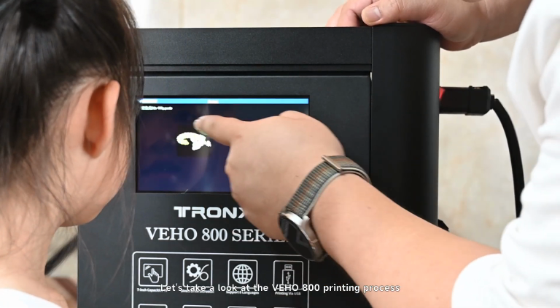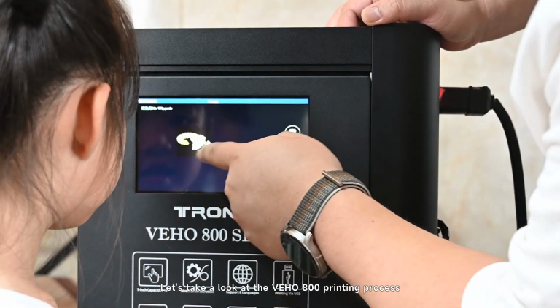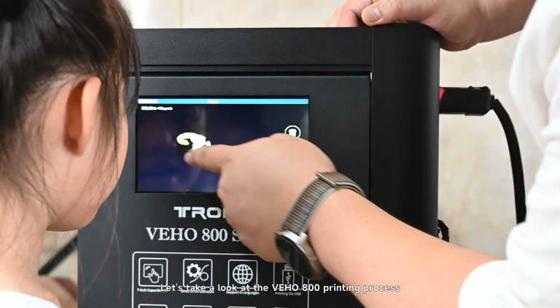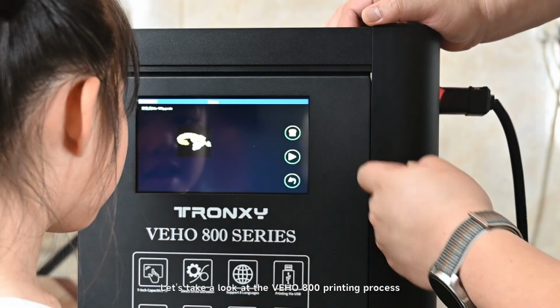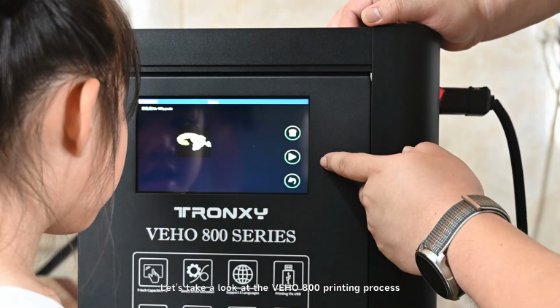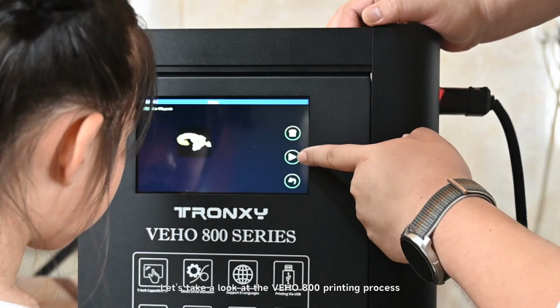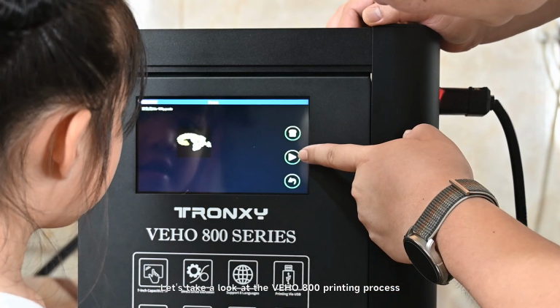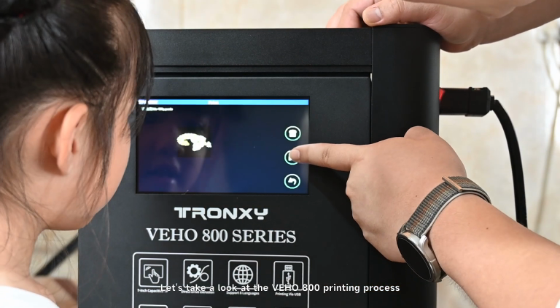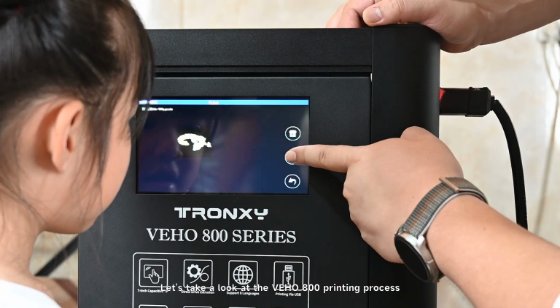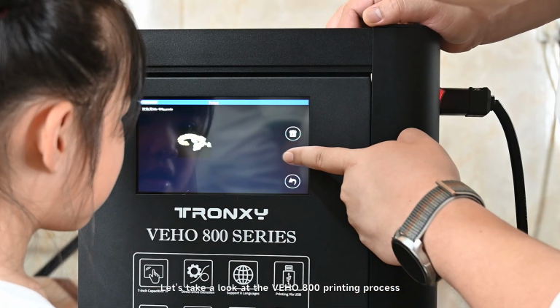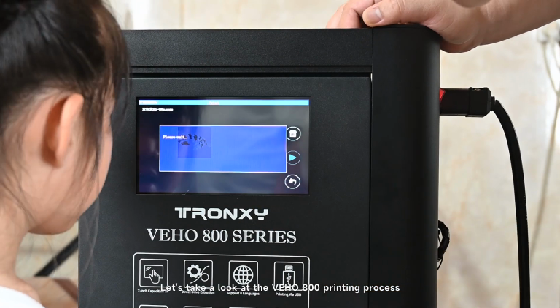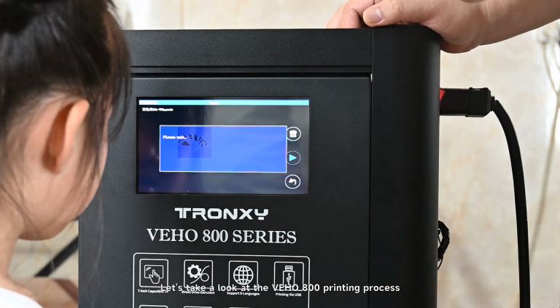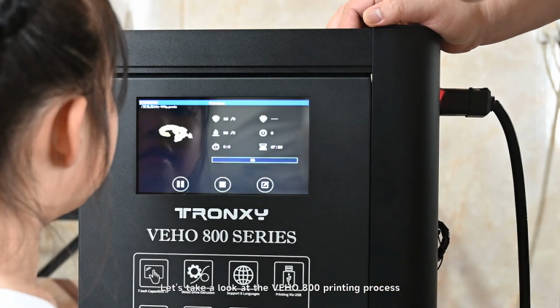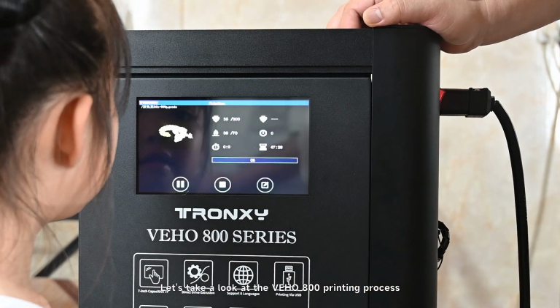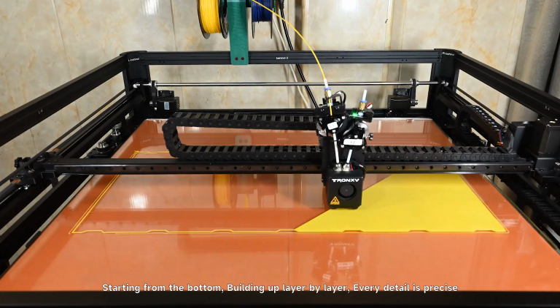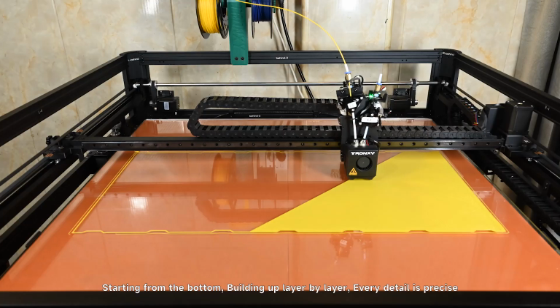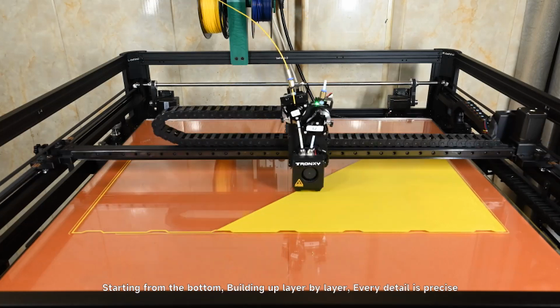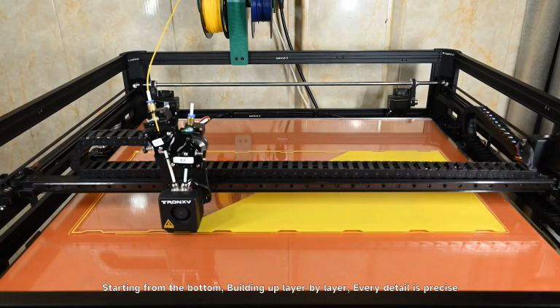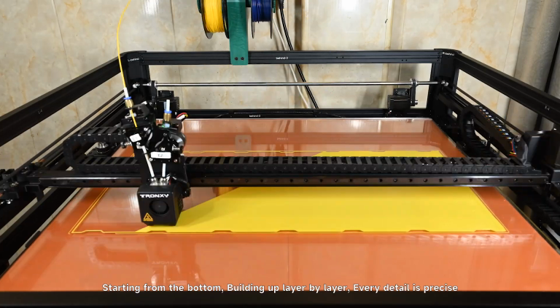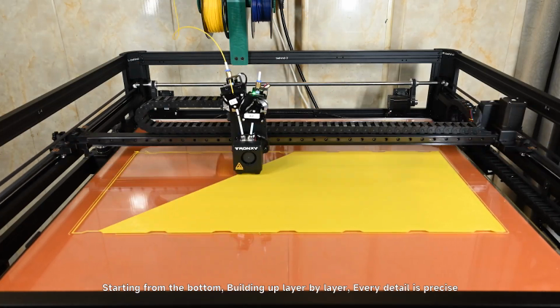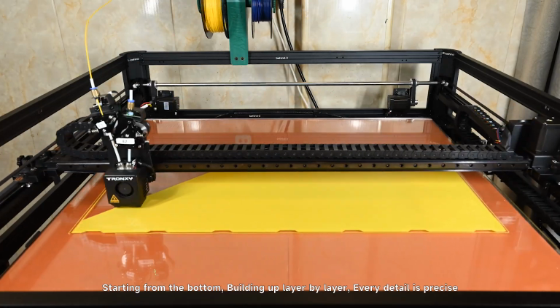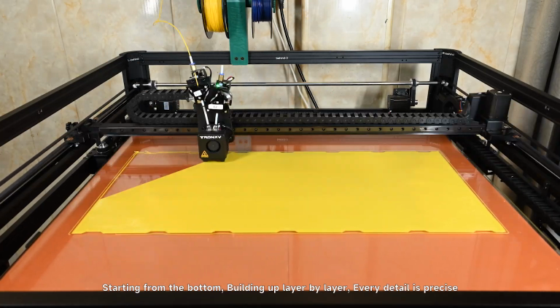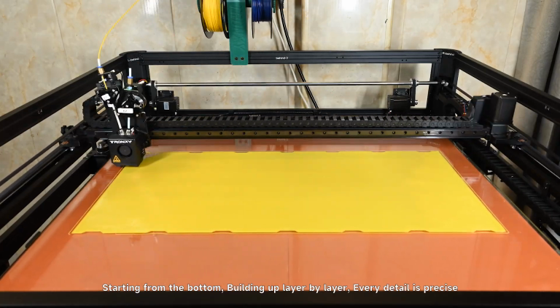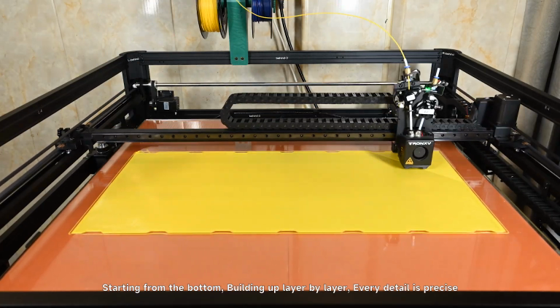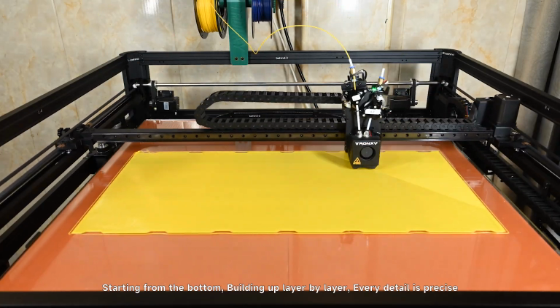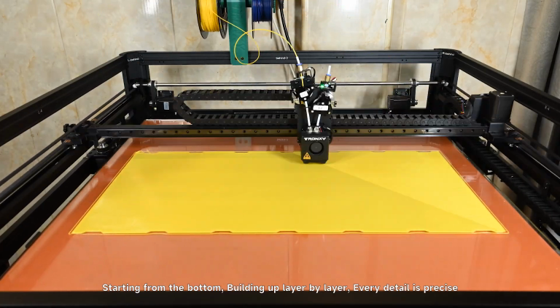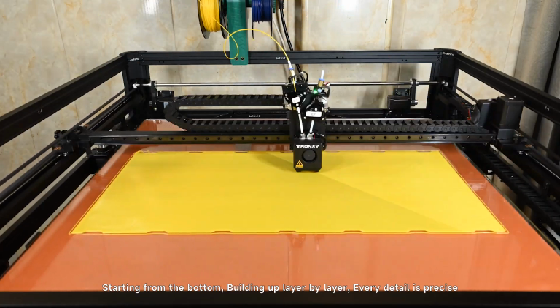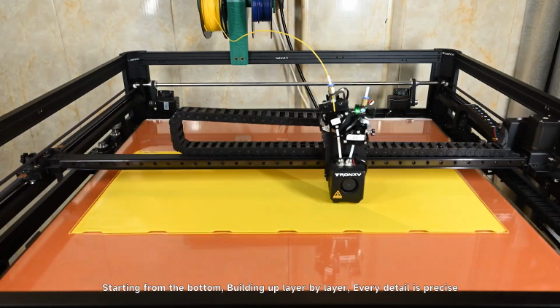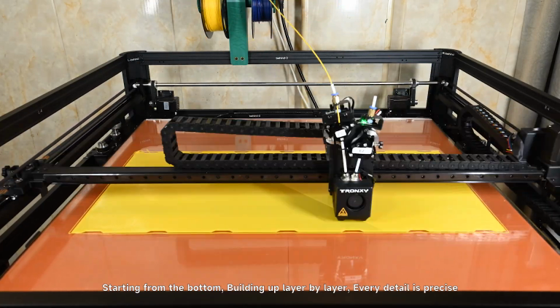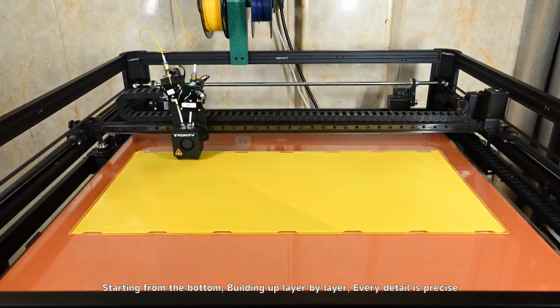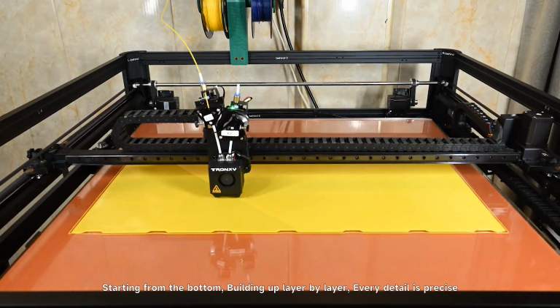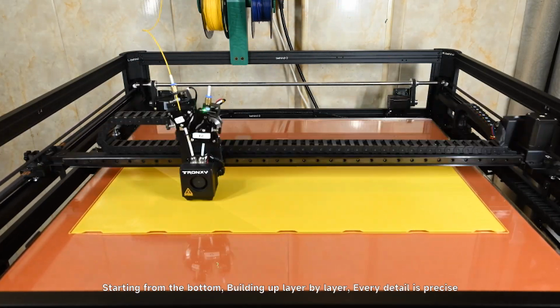Let's take a look at the Deho 800 printing process. Starting from the bottom, building up layer by layer, every detail is precise.